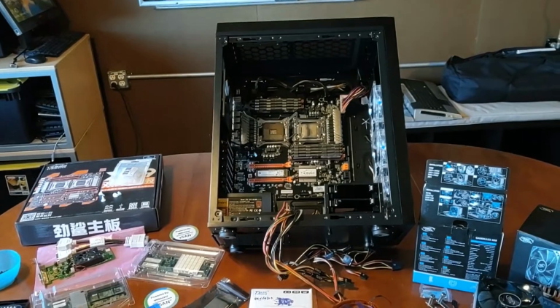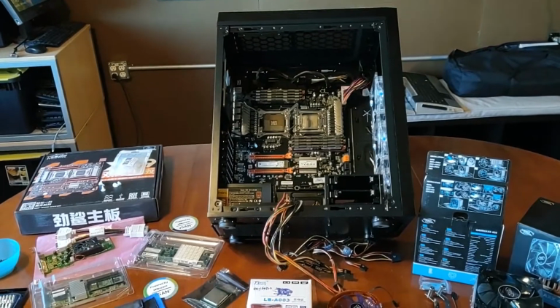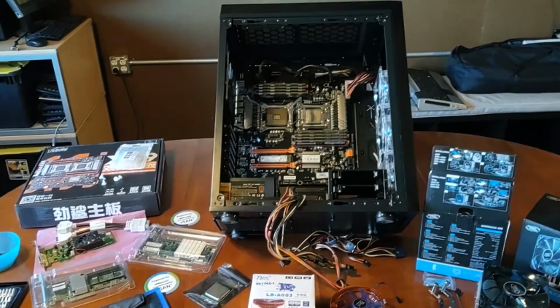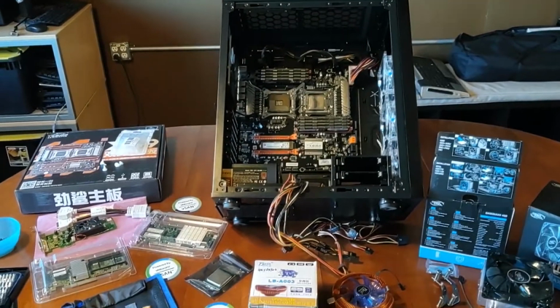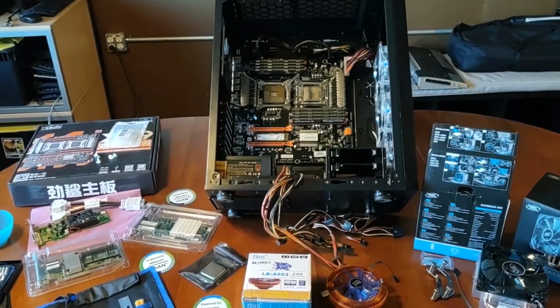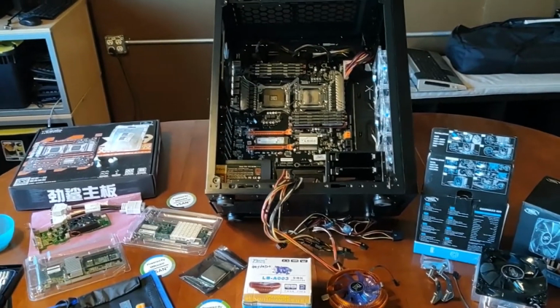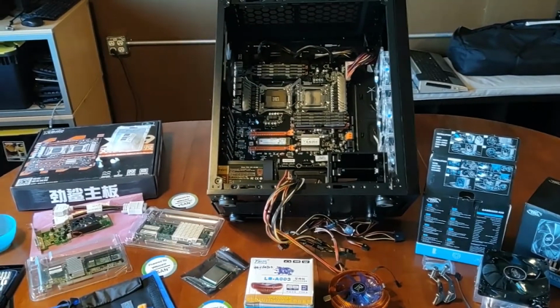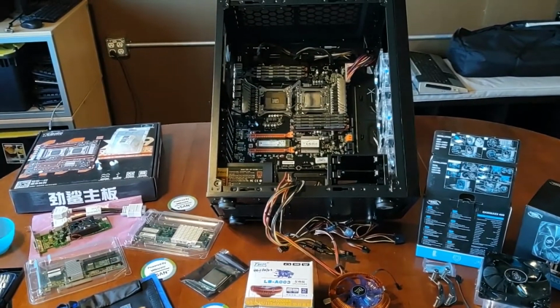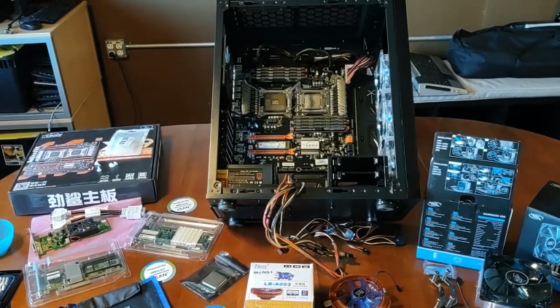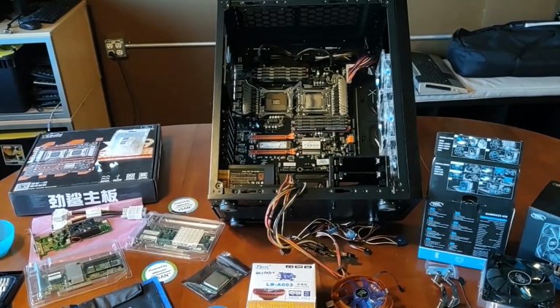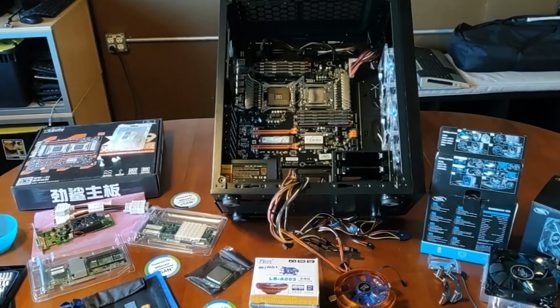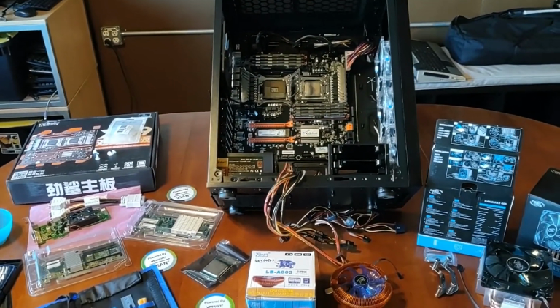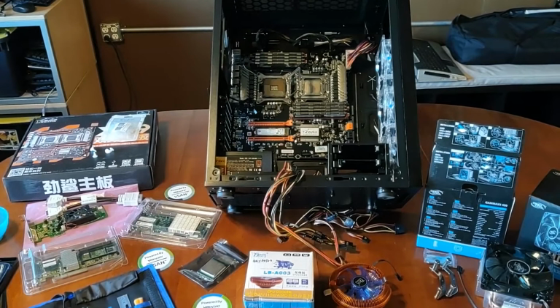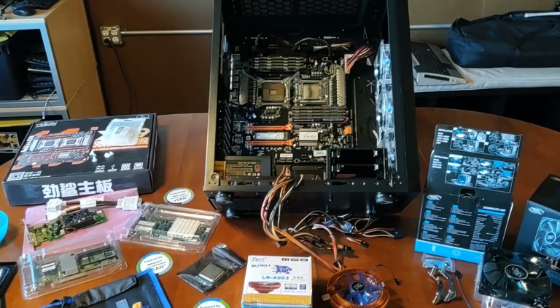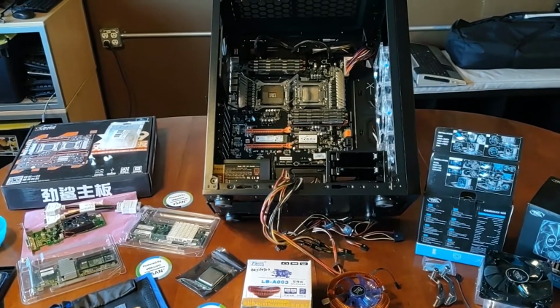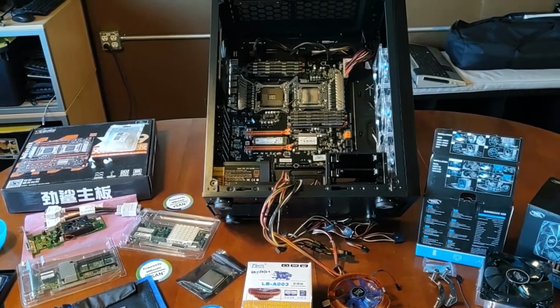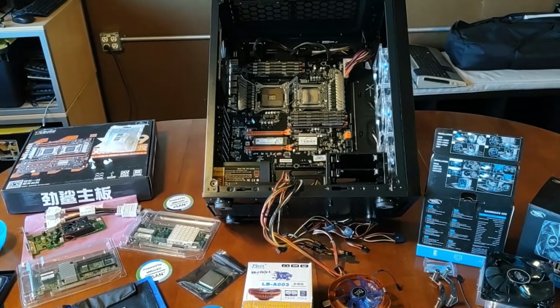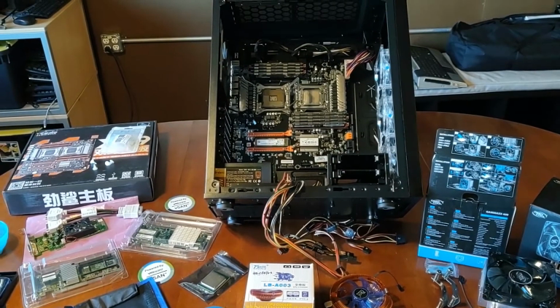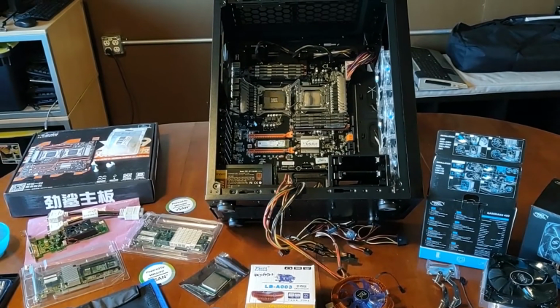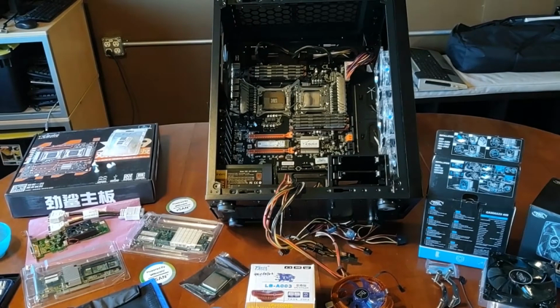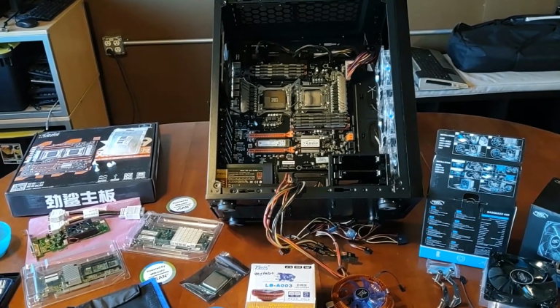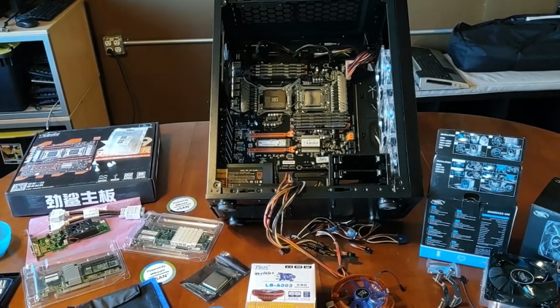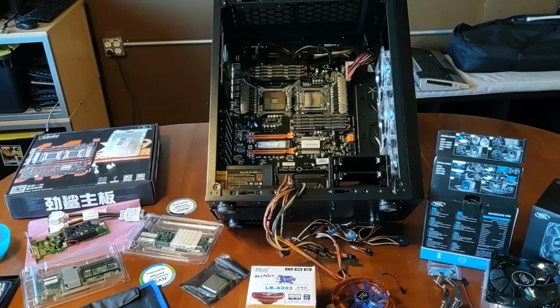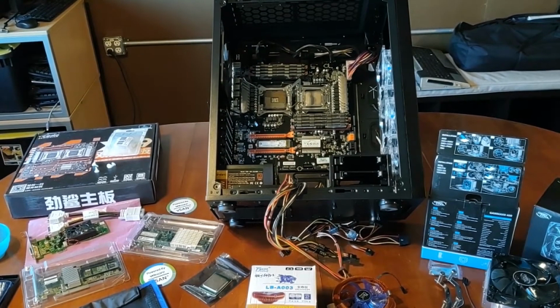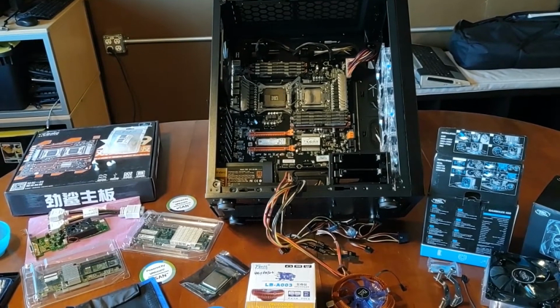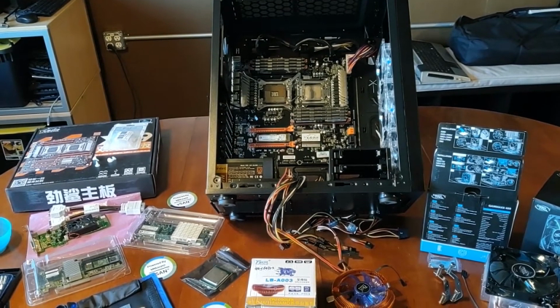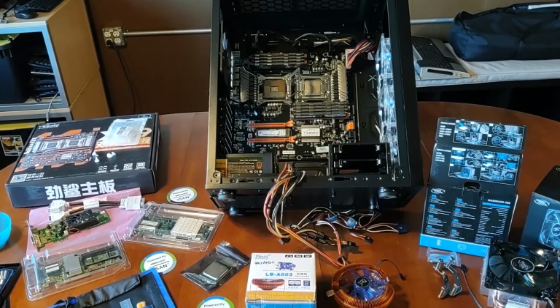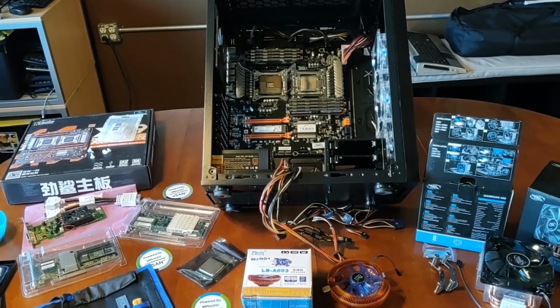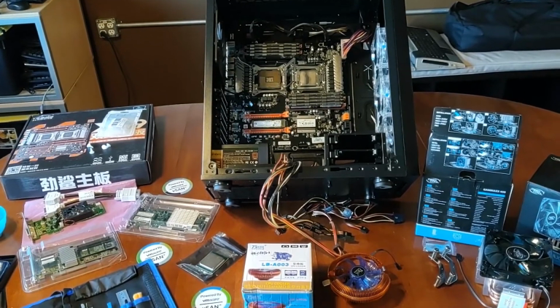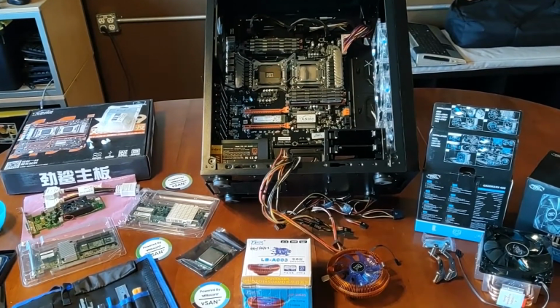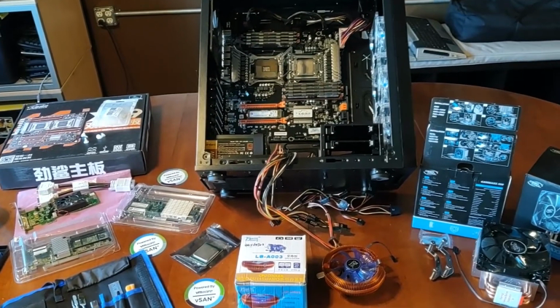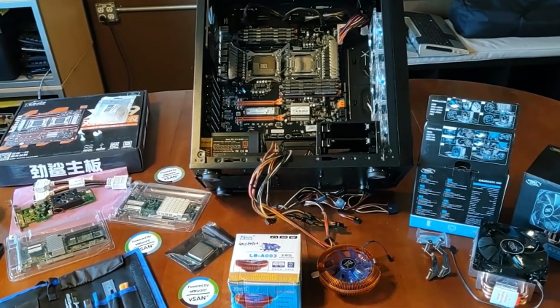Hey, folks. Good day to you. This is VM Explorer. In this part of my Gen 5 build, we're going to be going over the motherboard installation, the heat sinks, and a few other things.